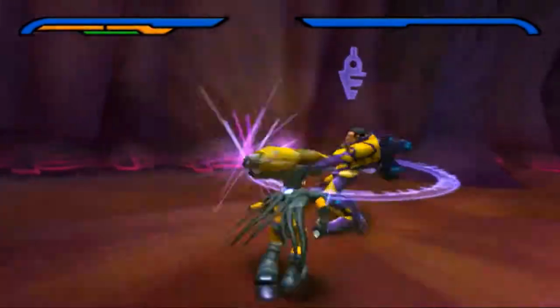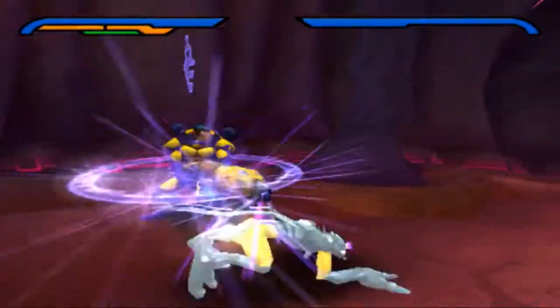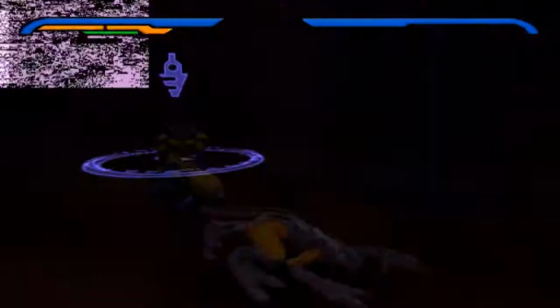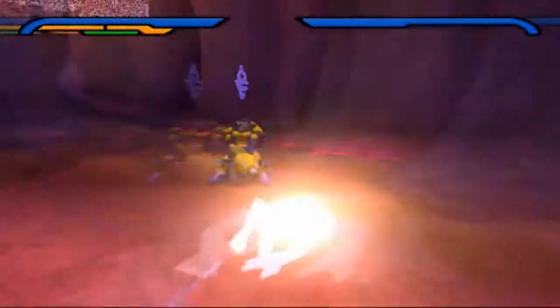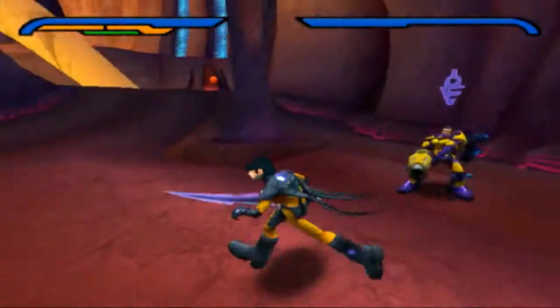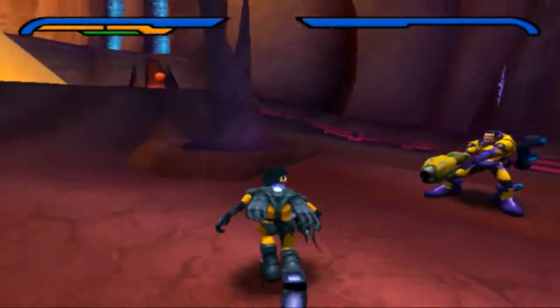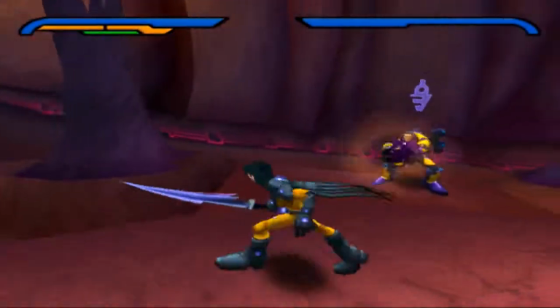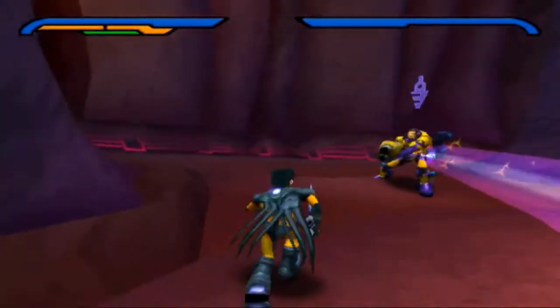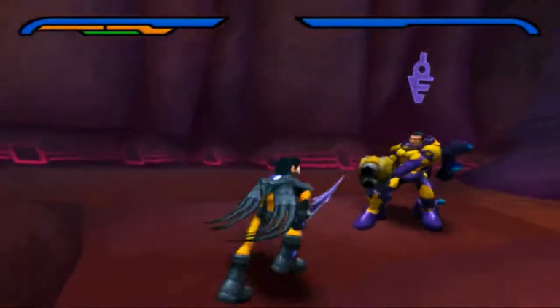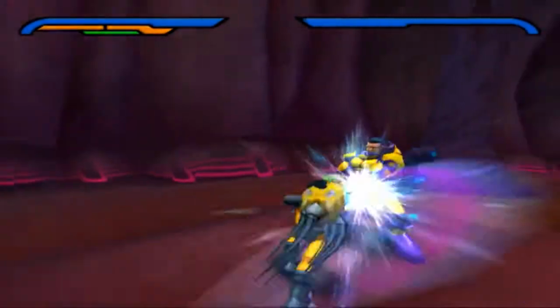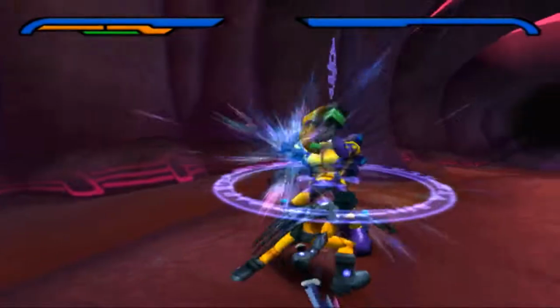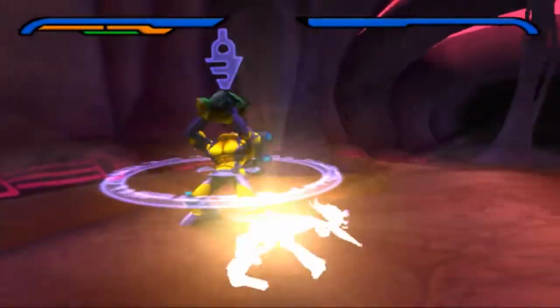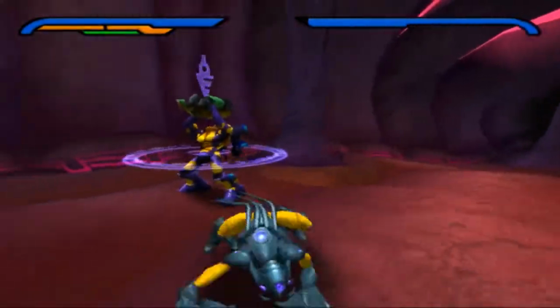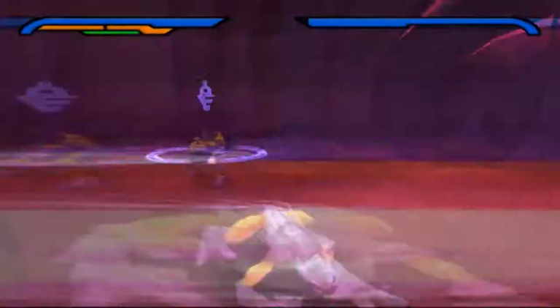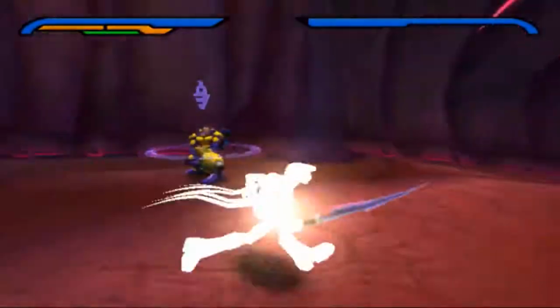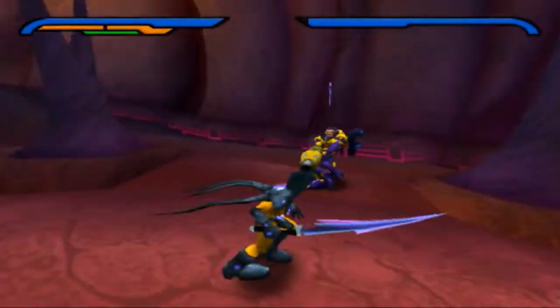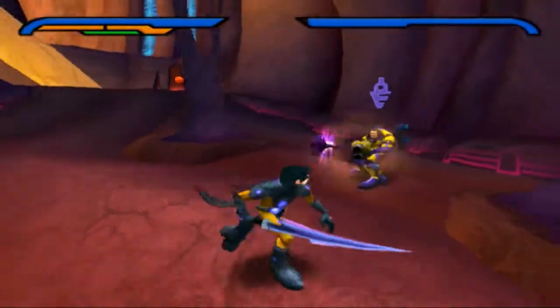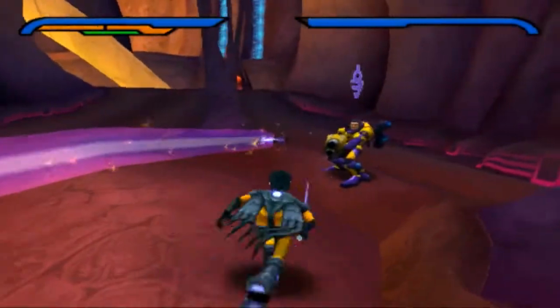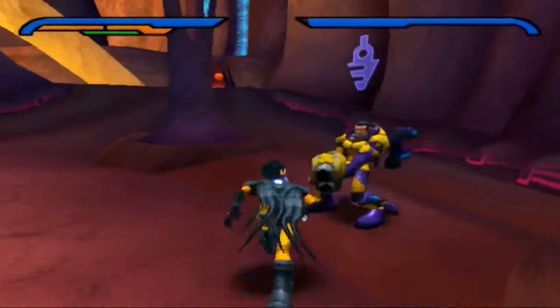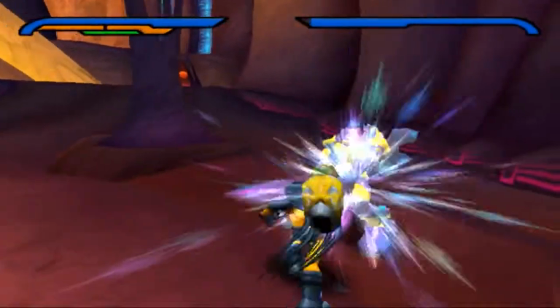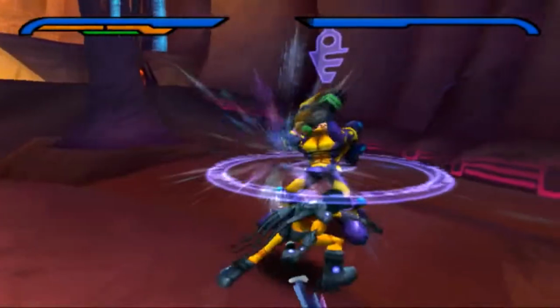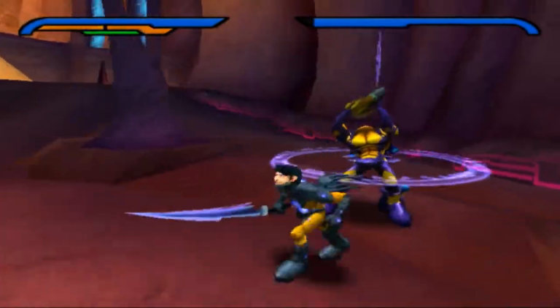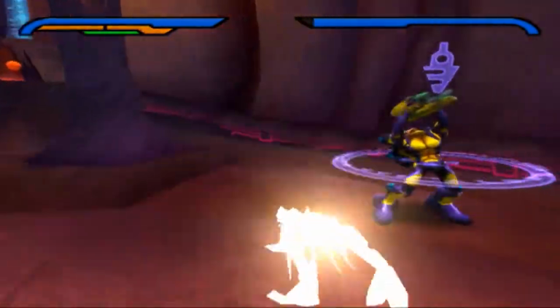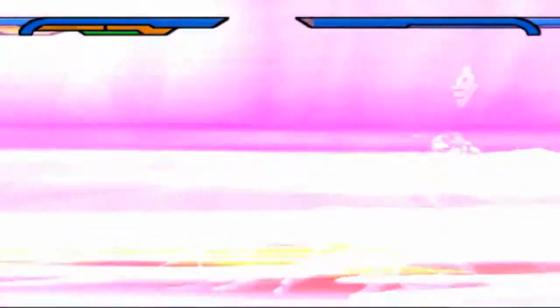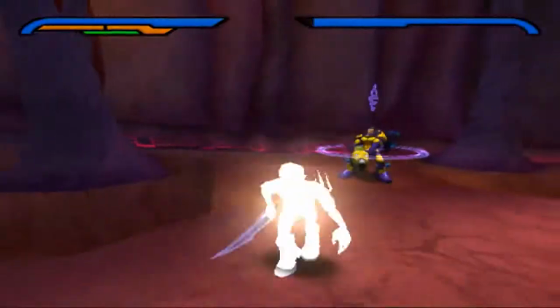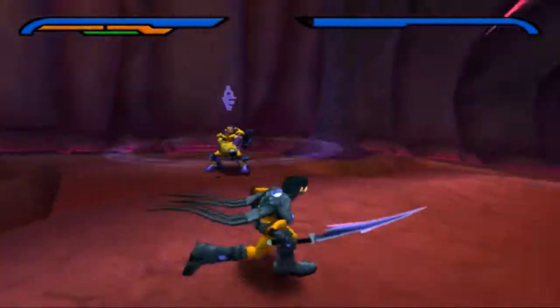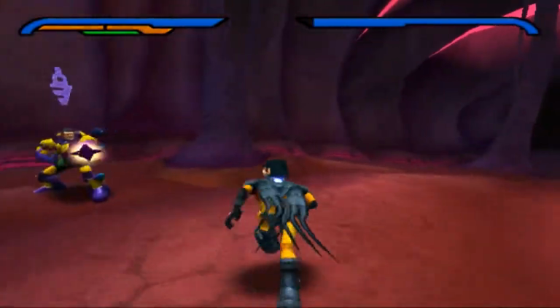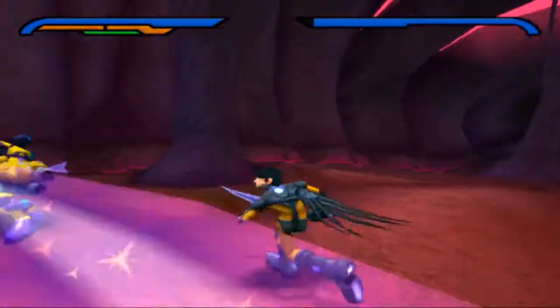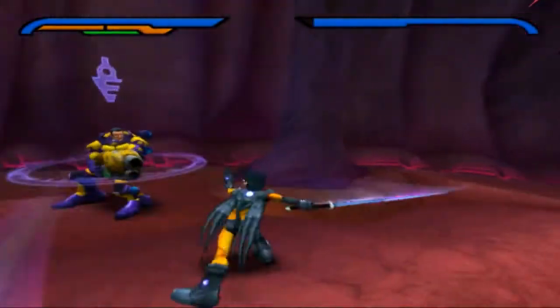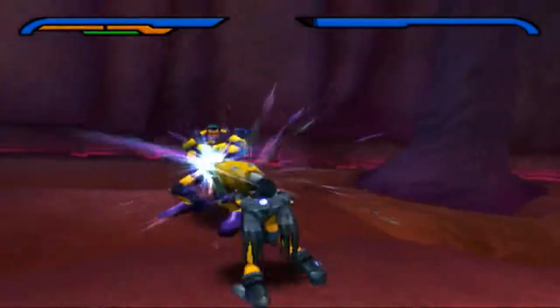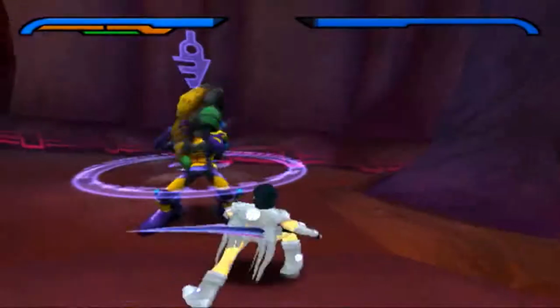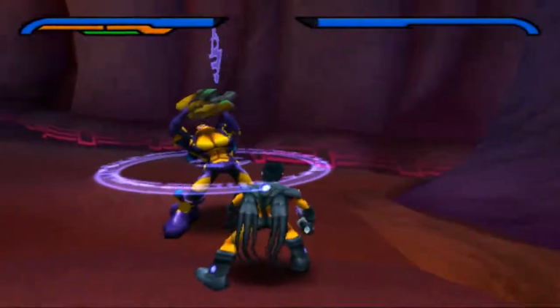It's even faster if you utilize the stealth form's stealth ability, which forces Garen to cancel the laser and the shockwave. Using this method is an entire minute faster than getting out of the range of his shockwave.